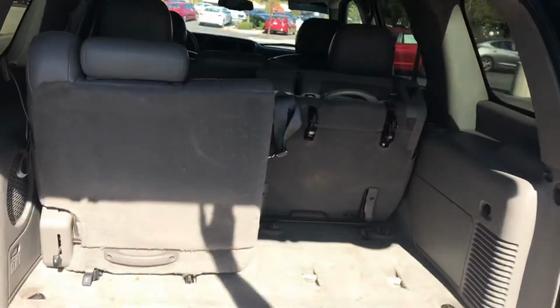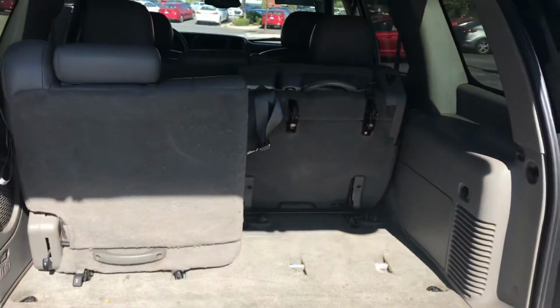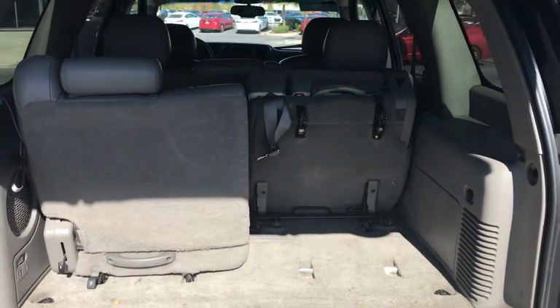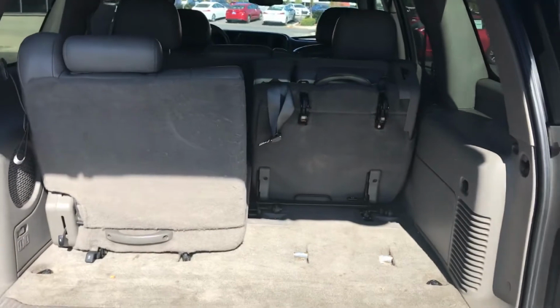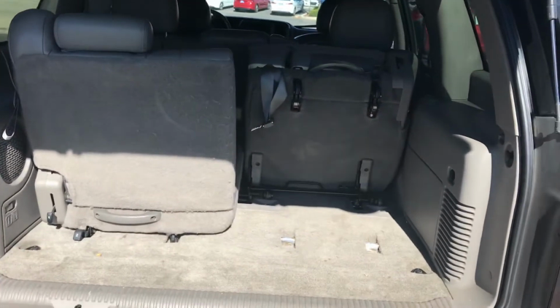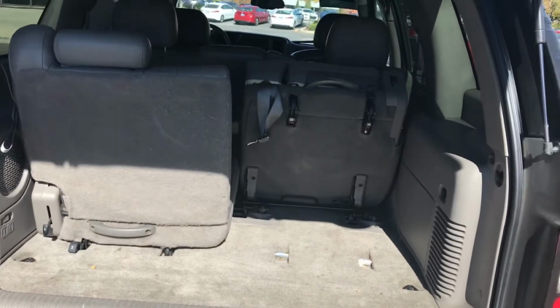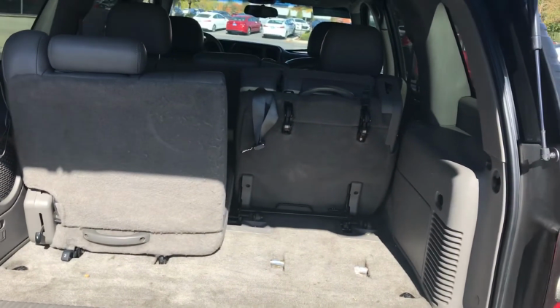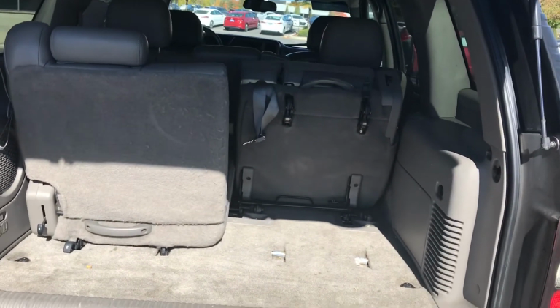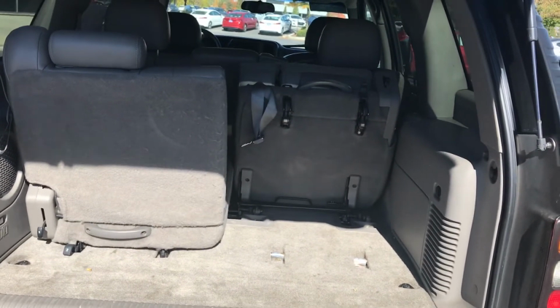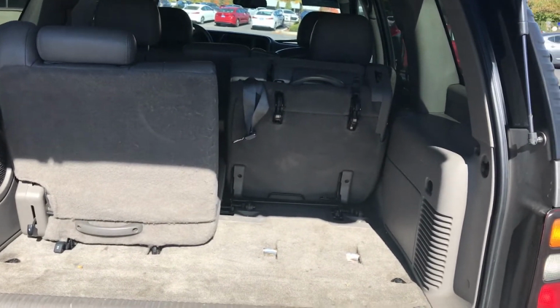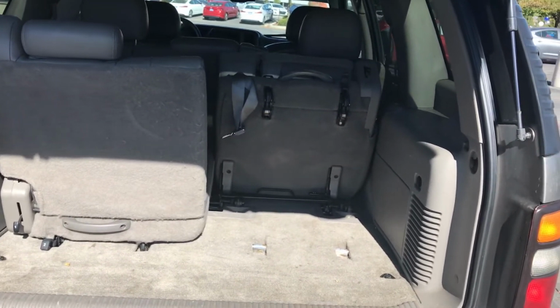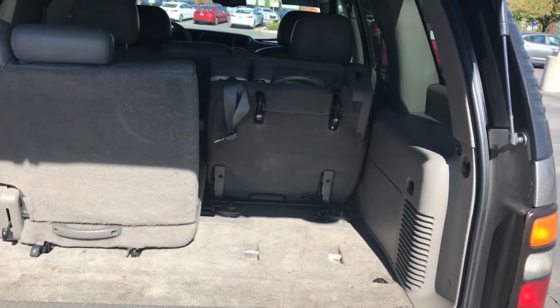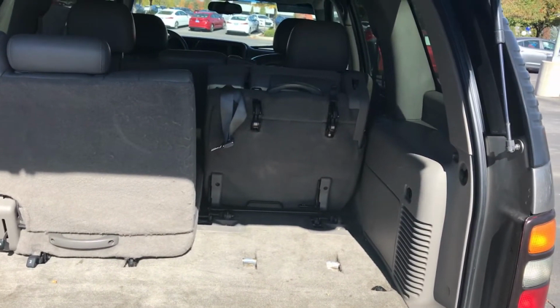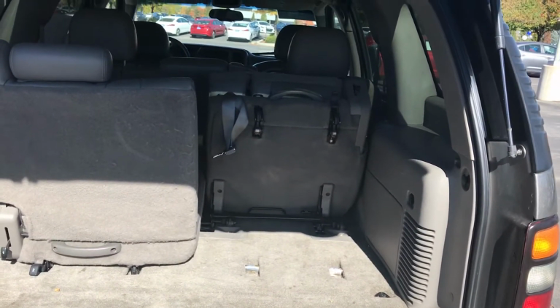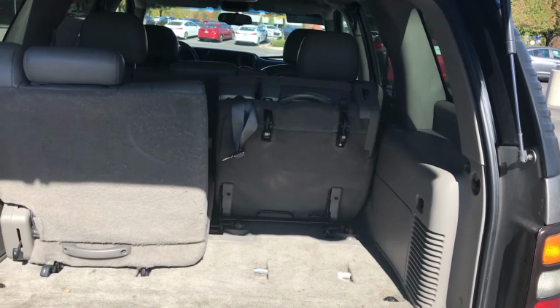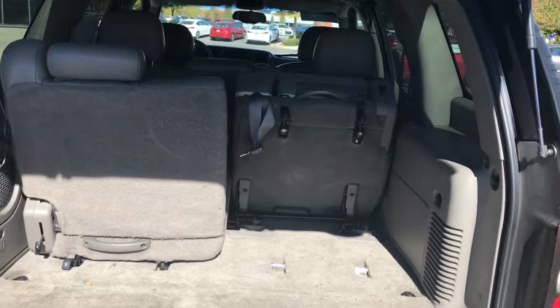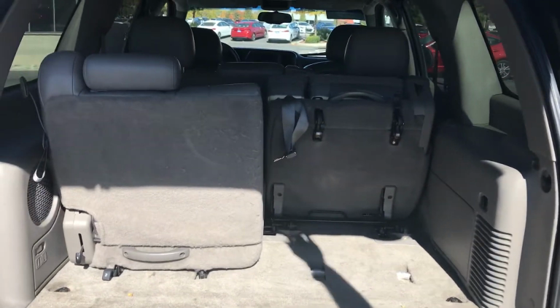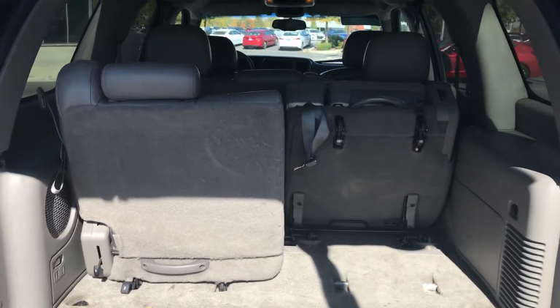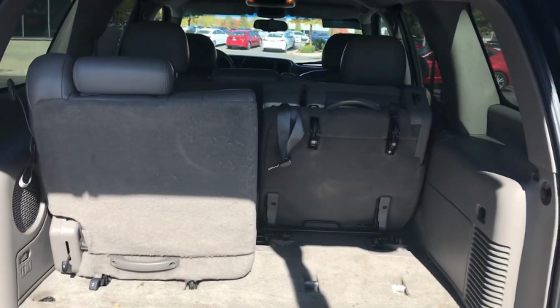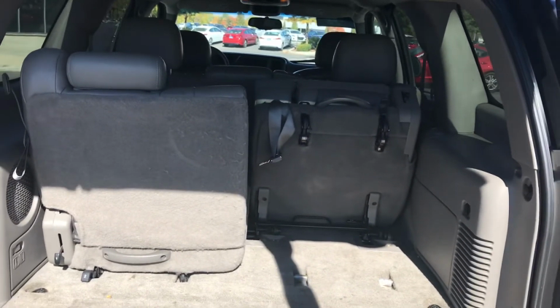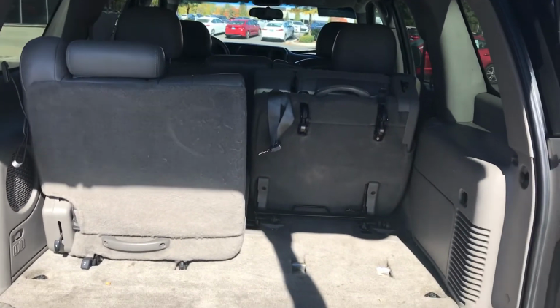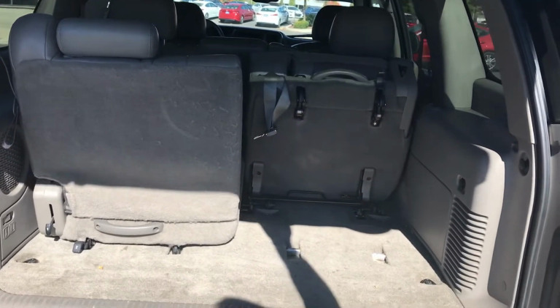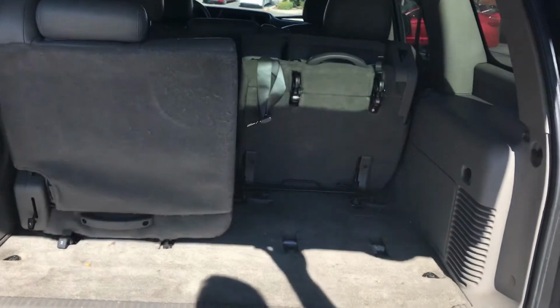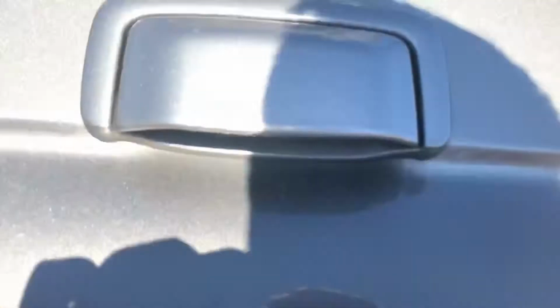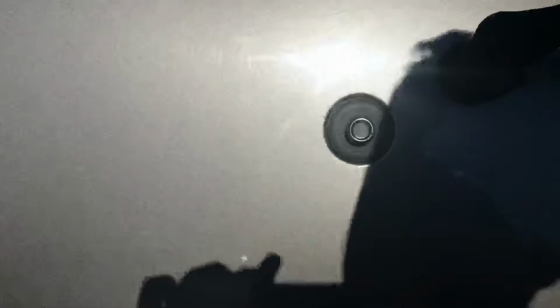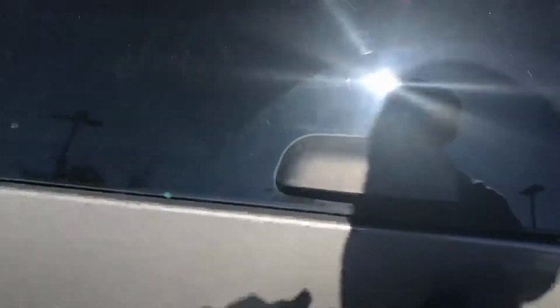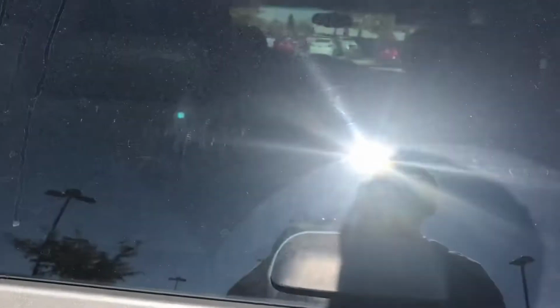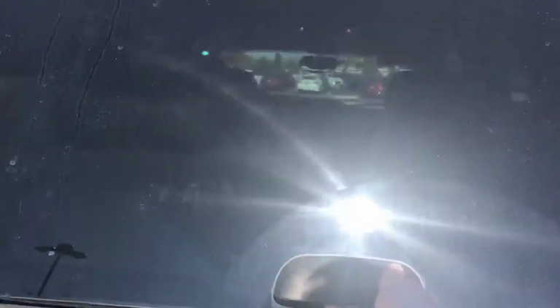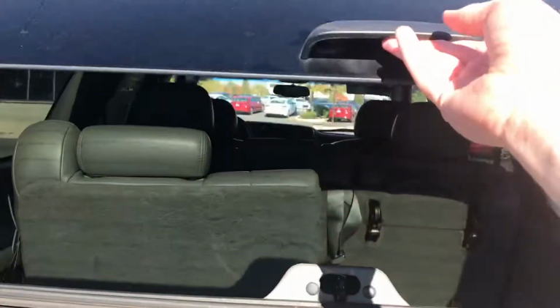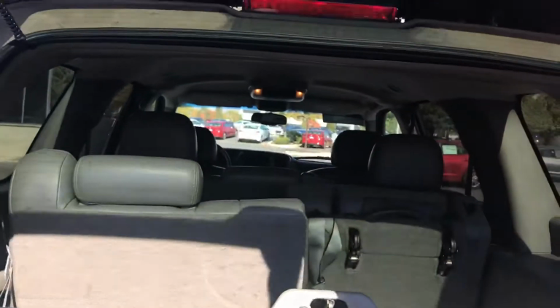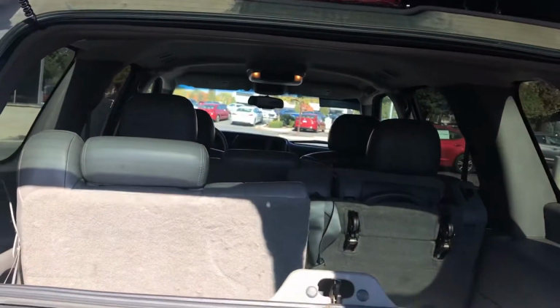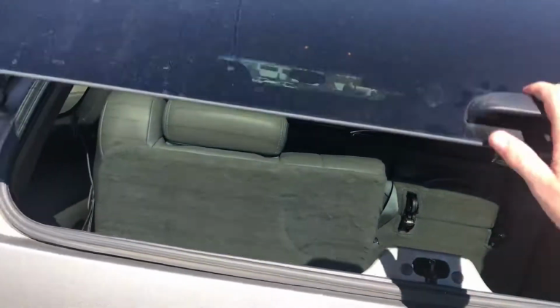So you can see it still has both seats in here, which makes it very easy for you to be able to carry those additional passengers. Both of them fold down. All the mechanics work great on it.